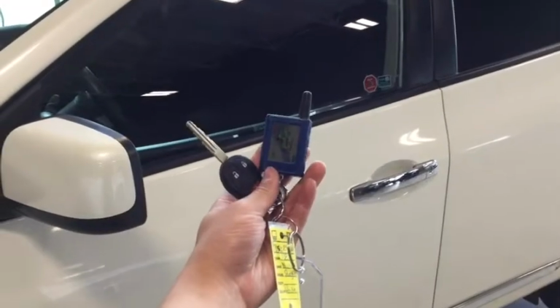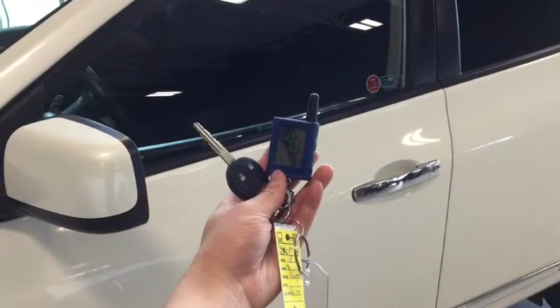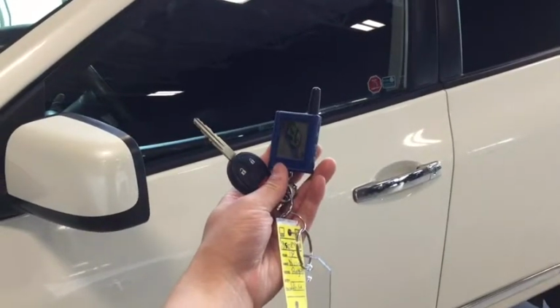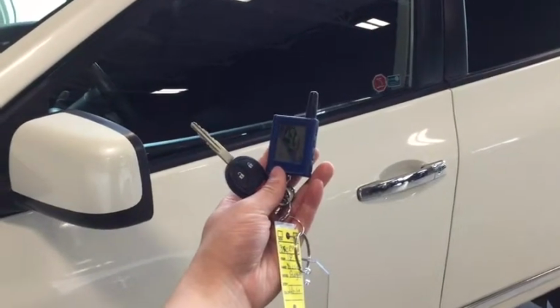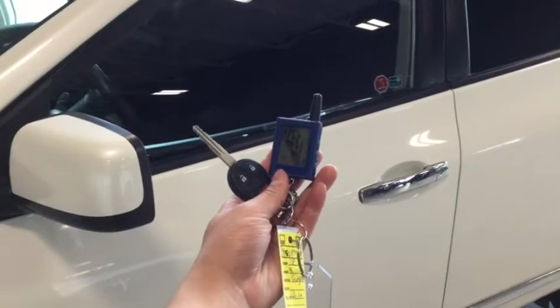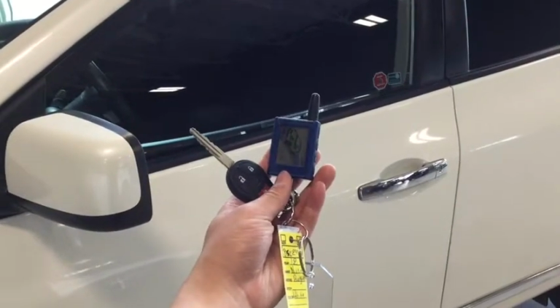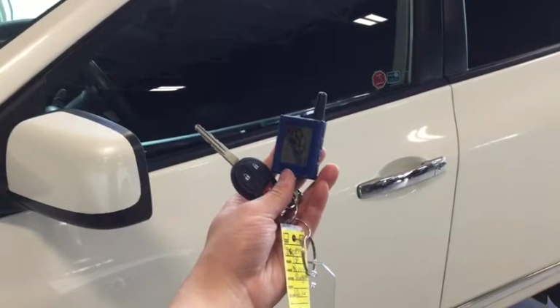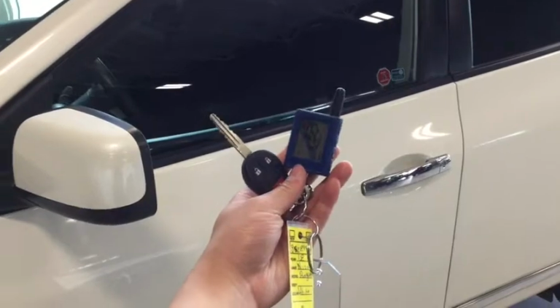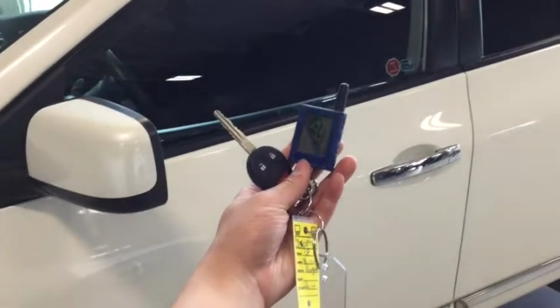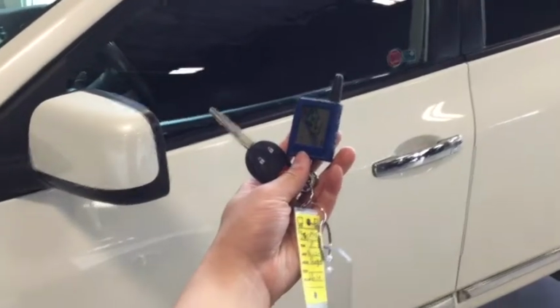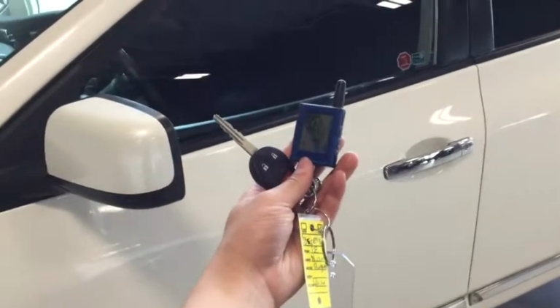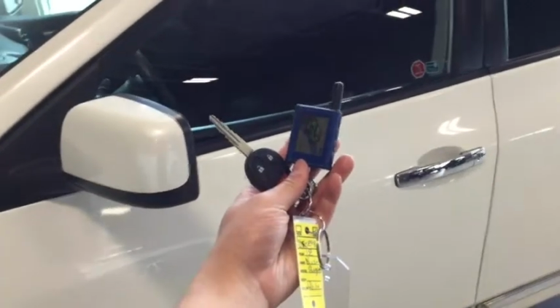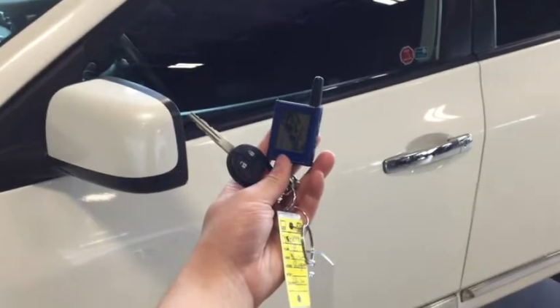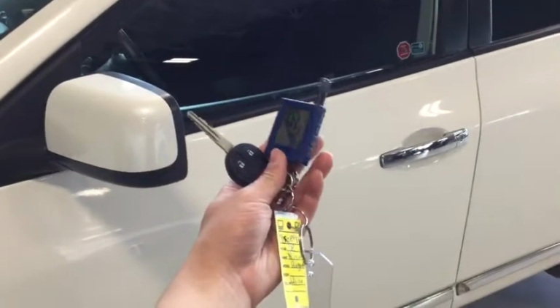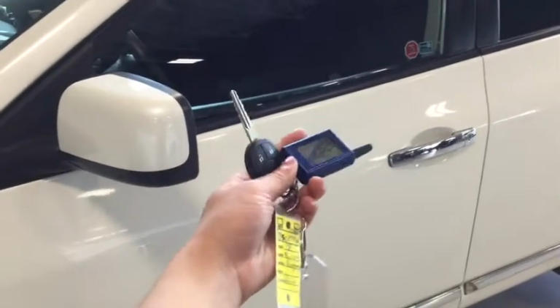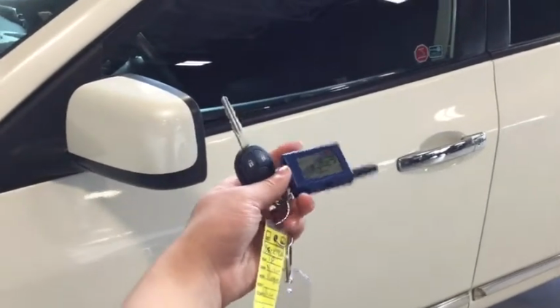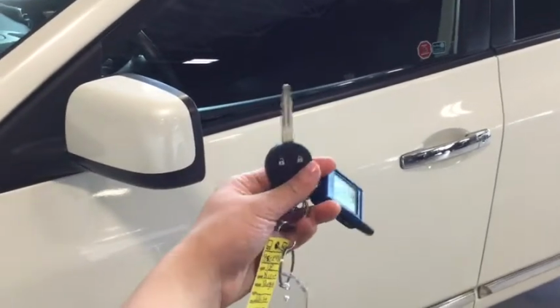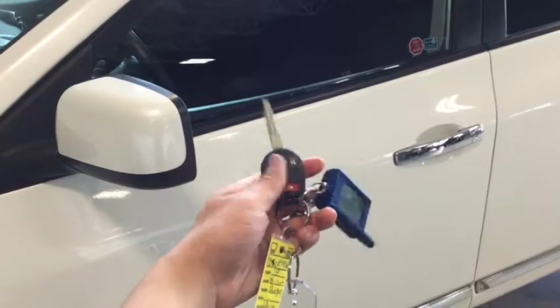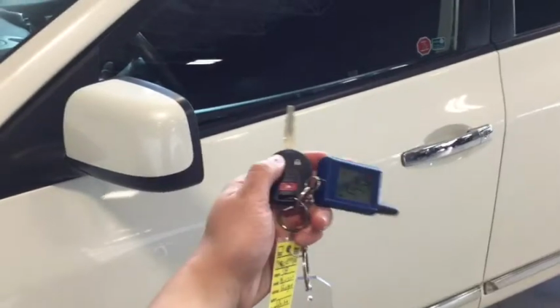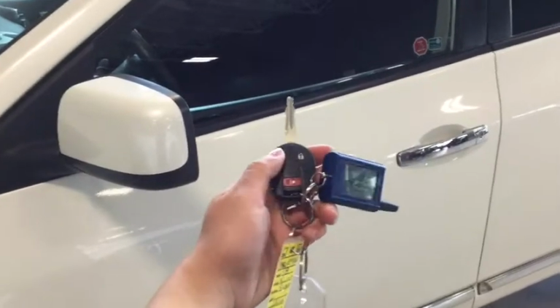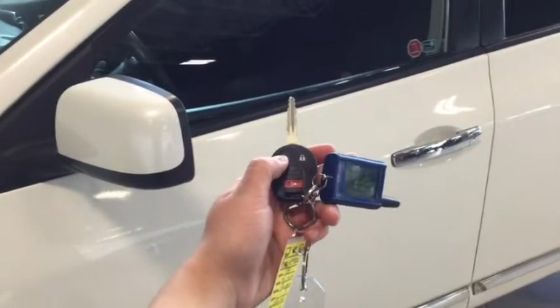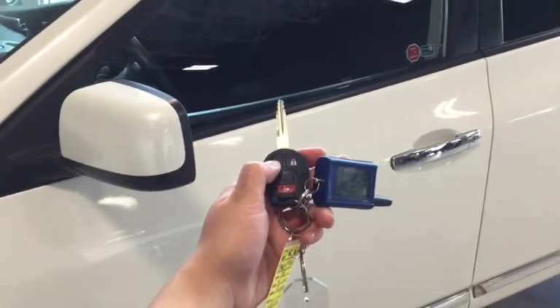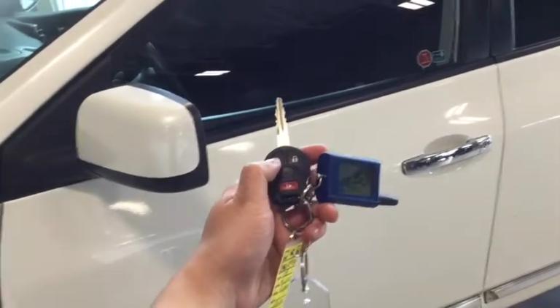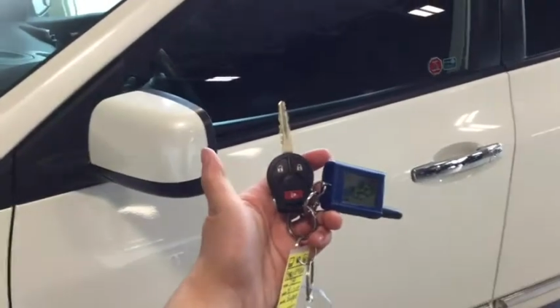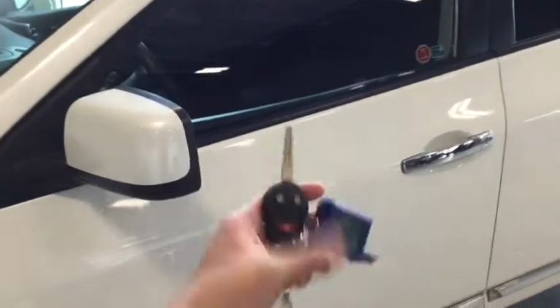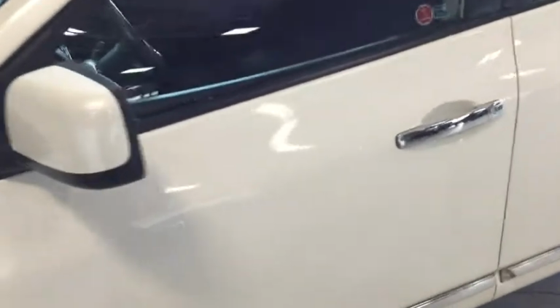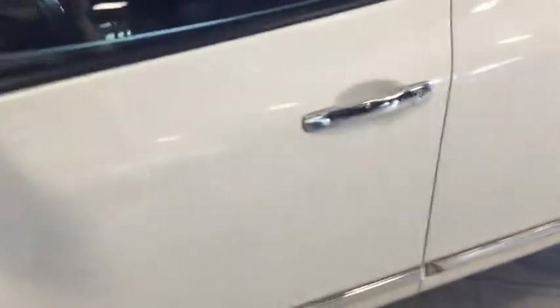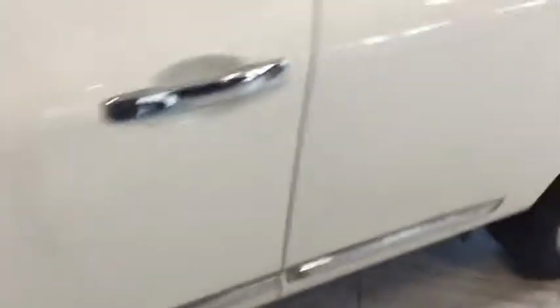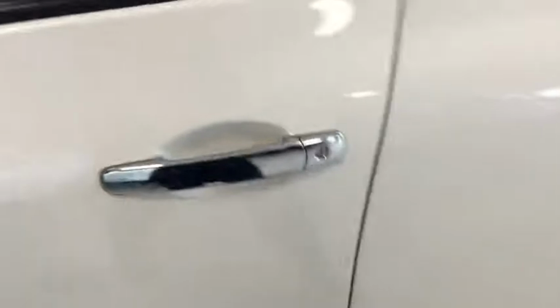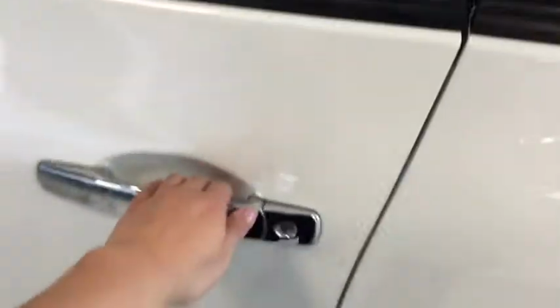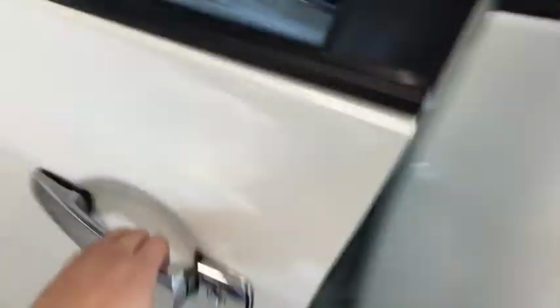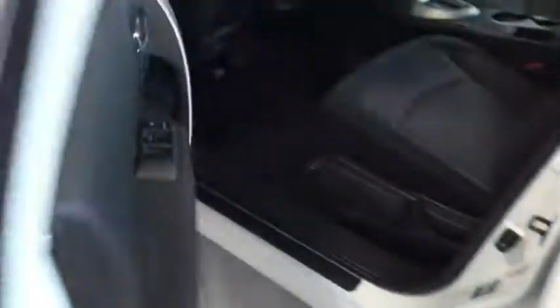Helping you into your Nissan Rogue is your handy remote starter and key fob. The remote starter will definitely come in handy during those cold winter months. To unlock your driver's side simply press once; to unlock all four doors press twice. Opening it up now to take a look.